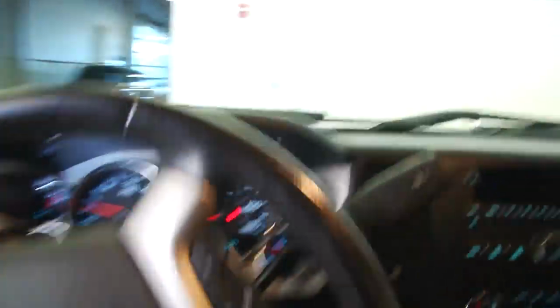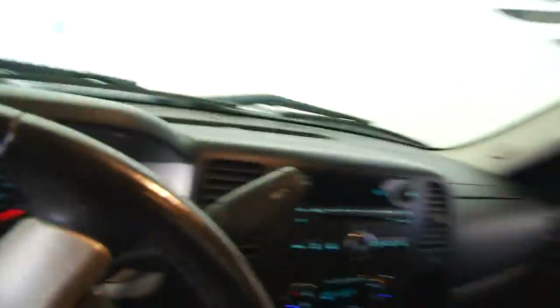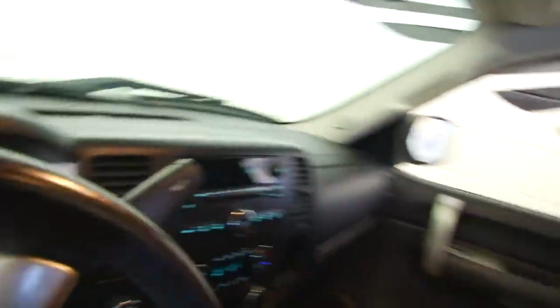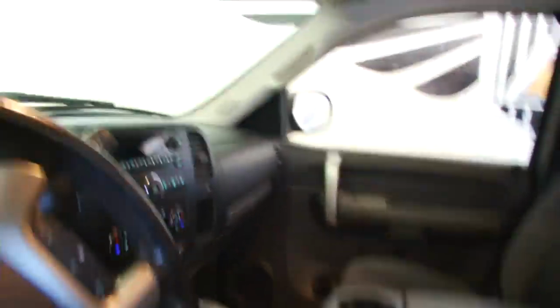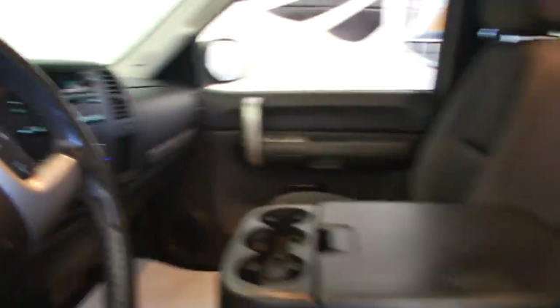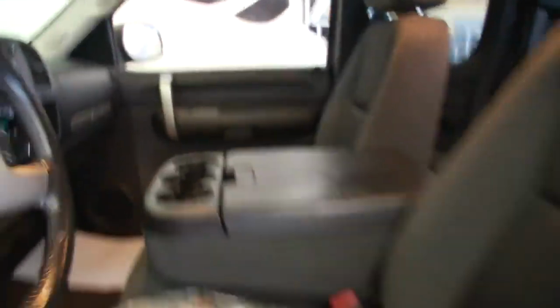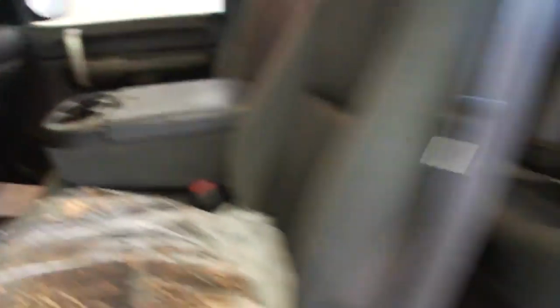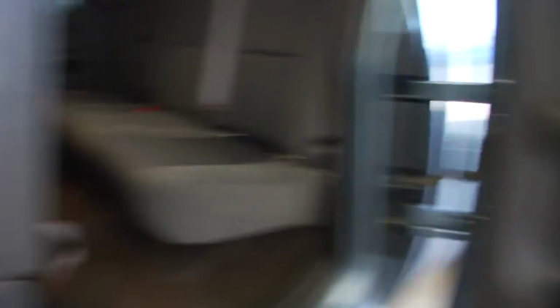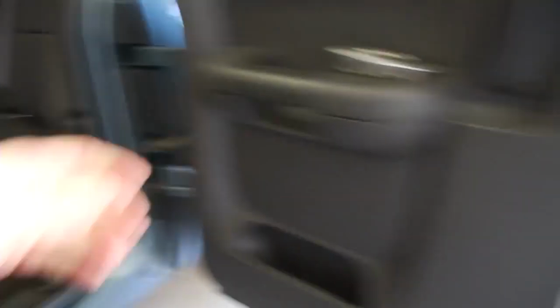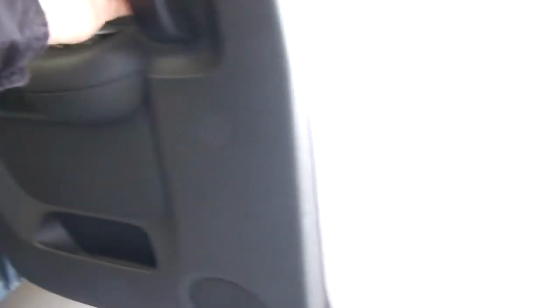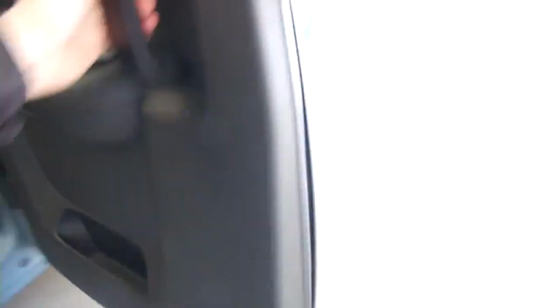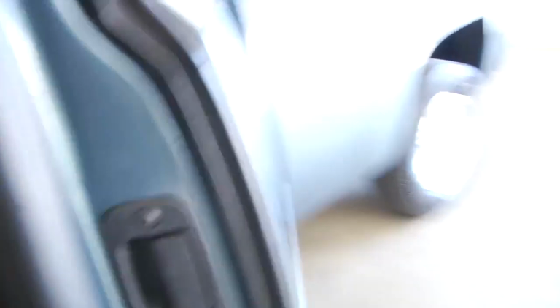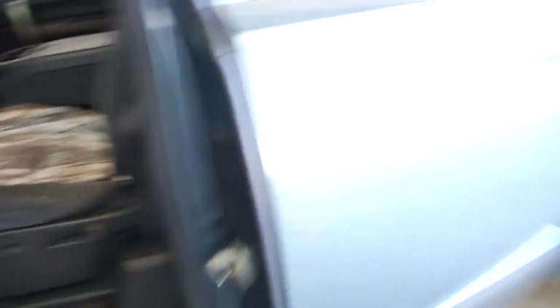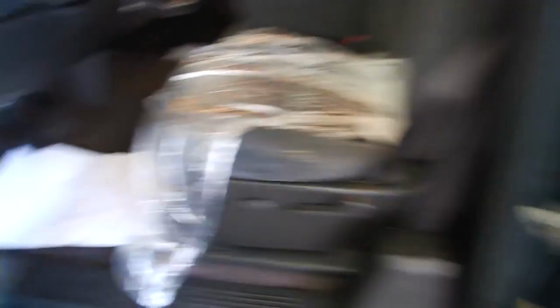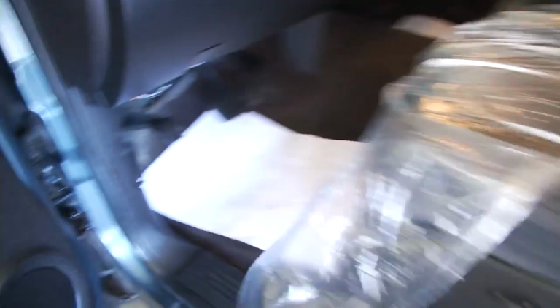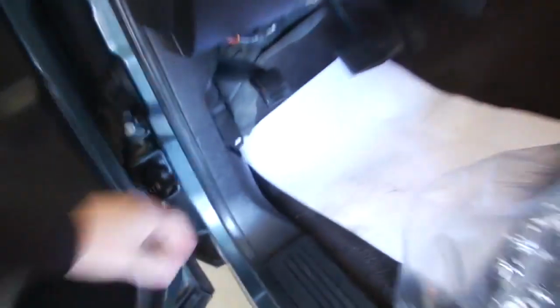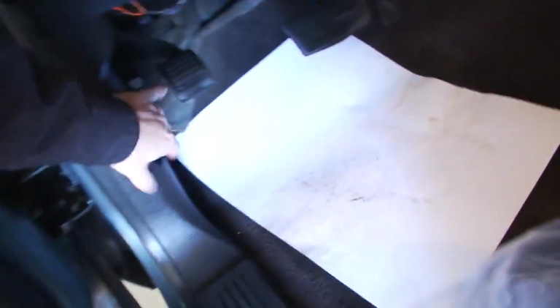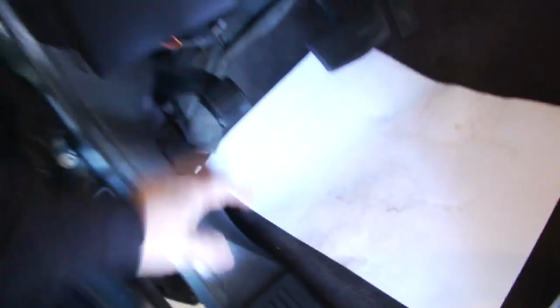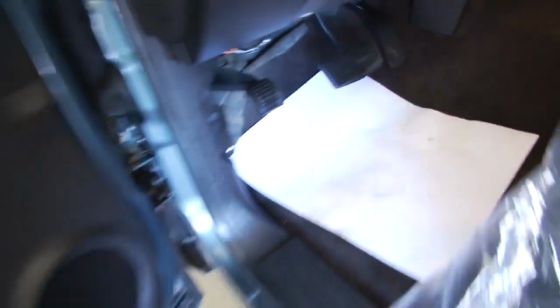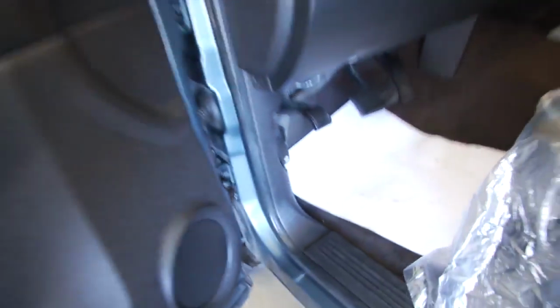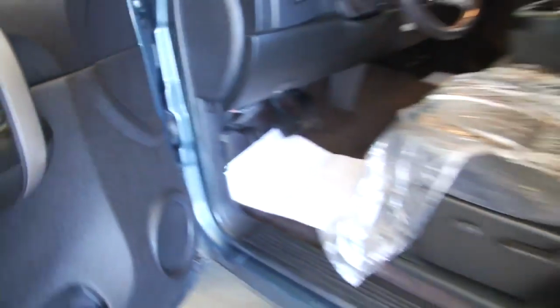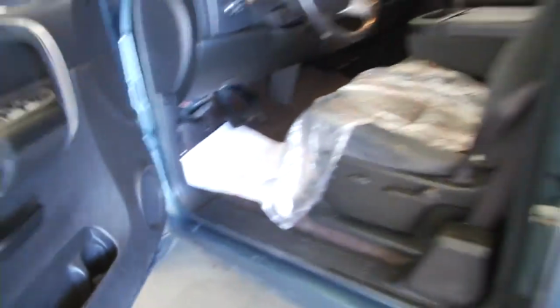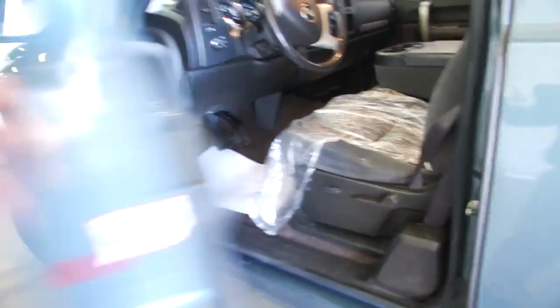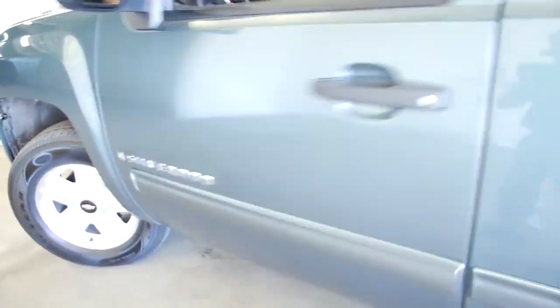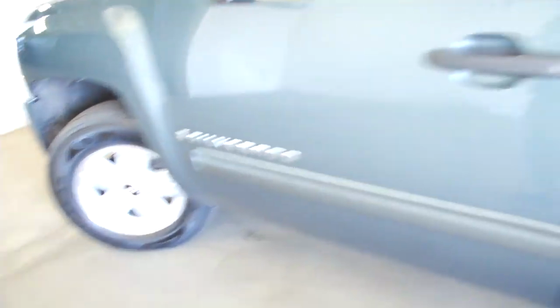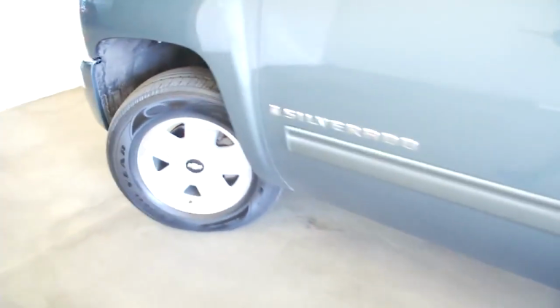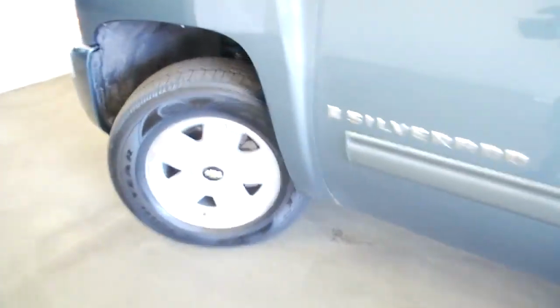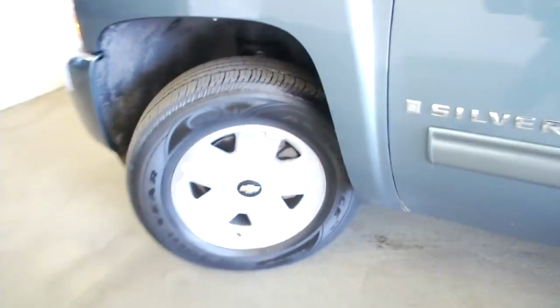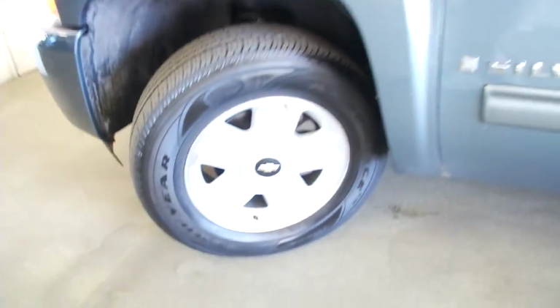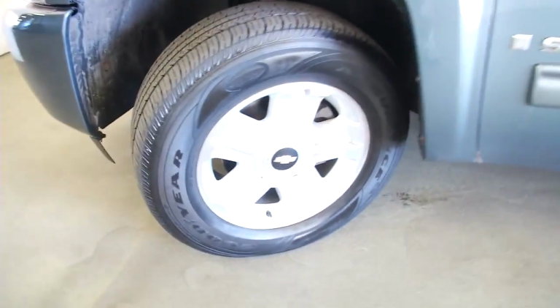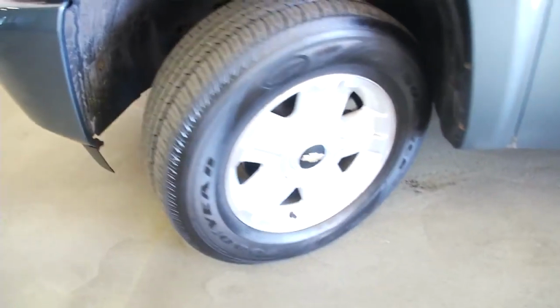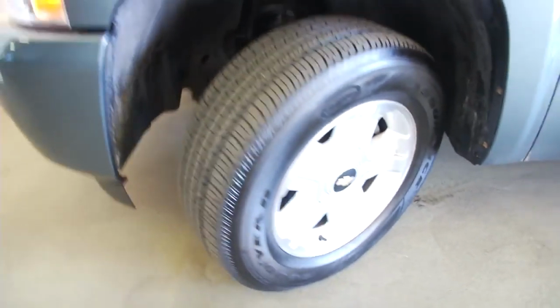OnStar is available with a subscription. Aluminum alloy wheels with plenty of tread on those tires.